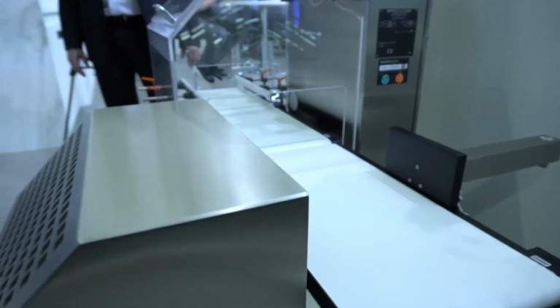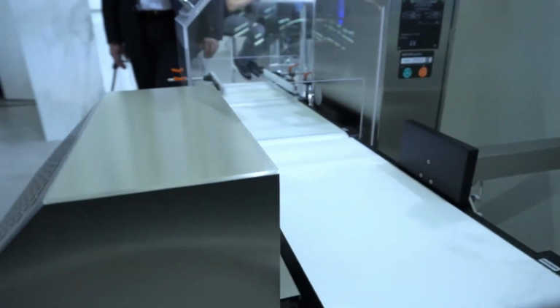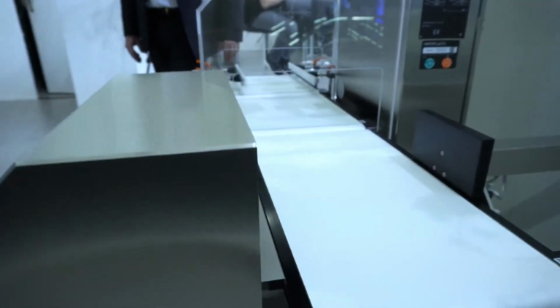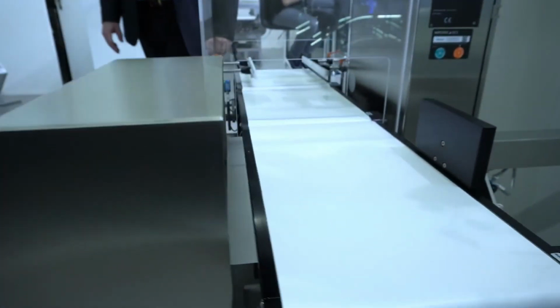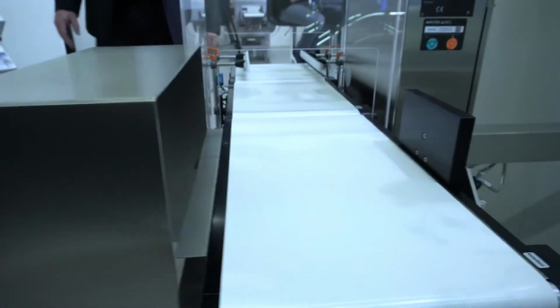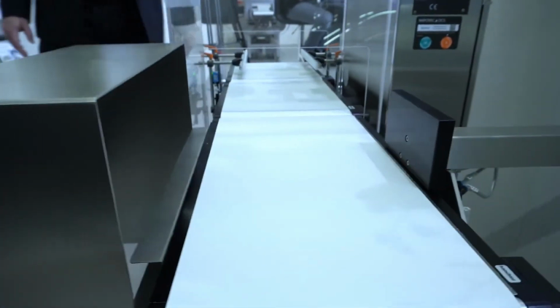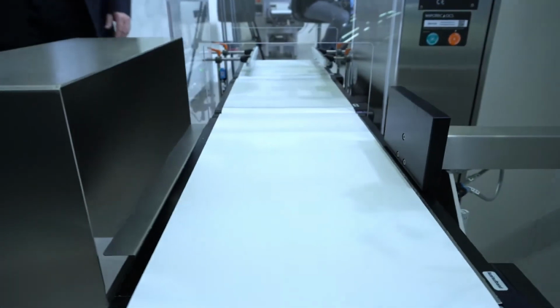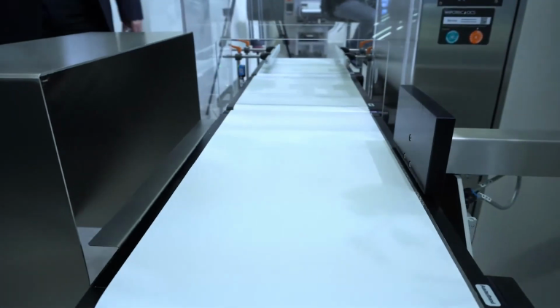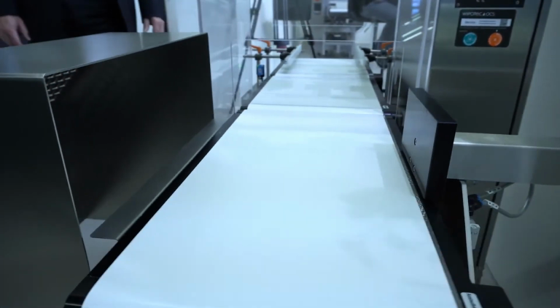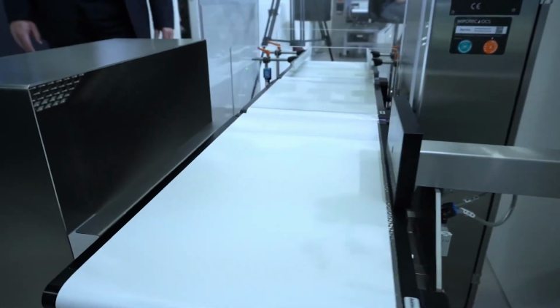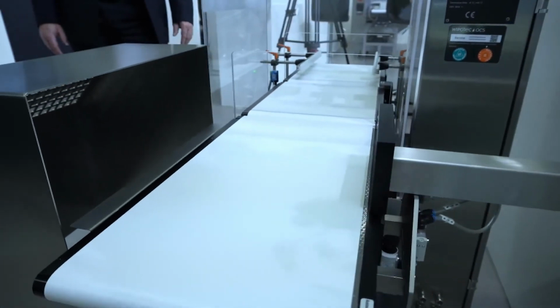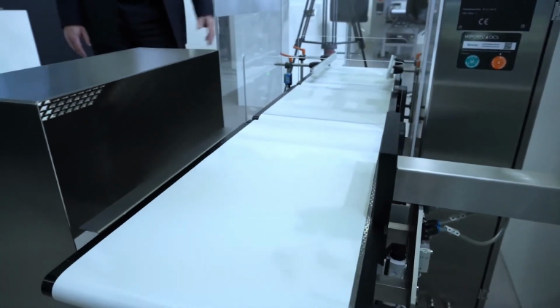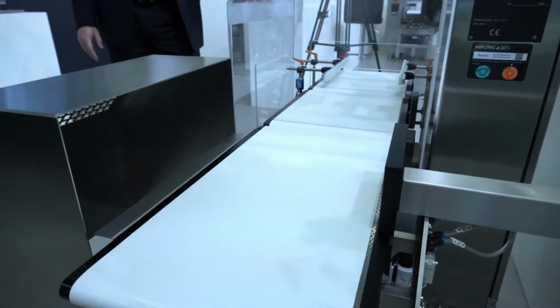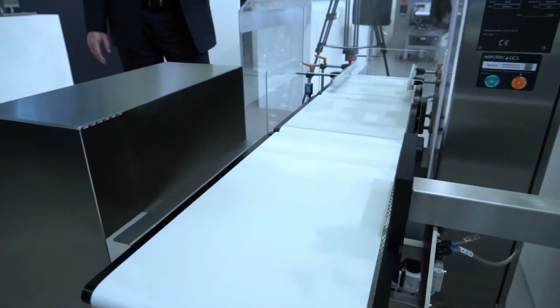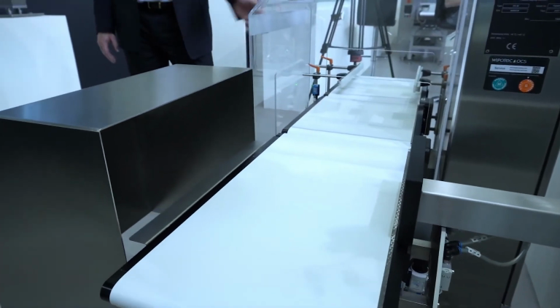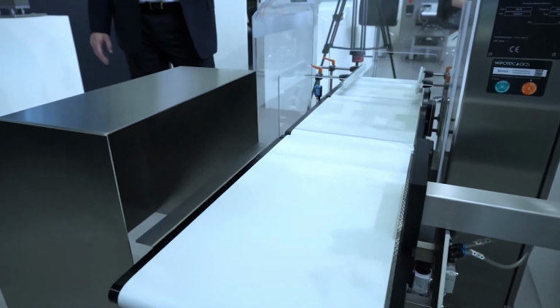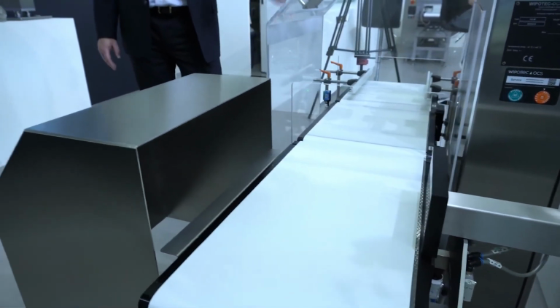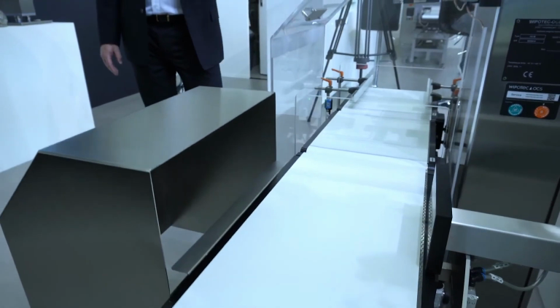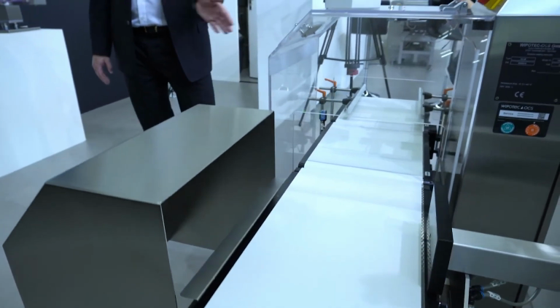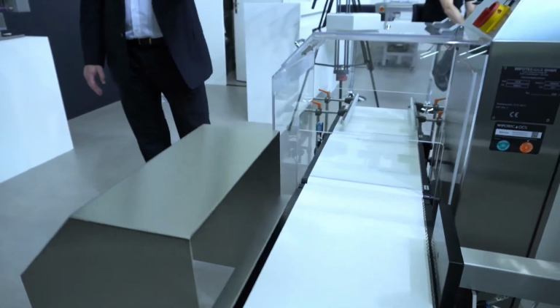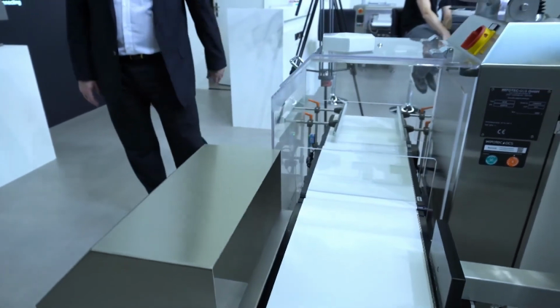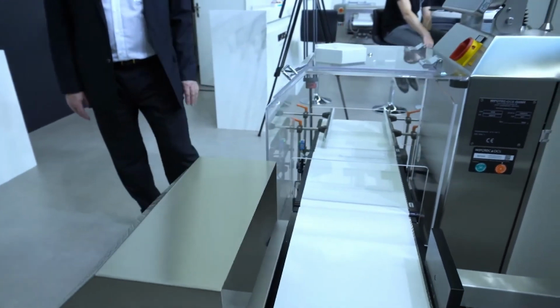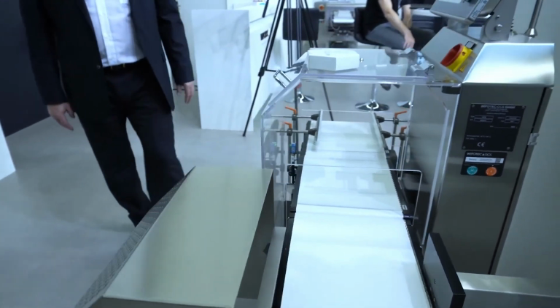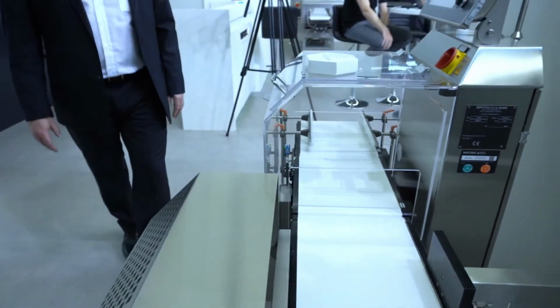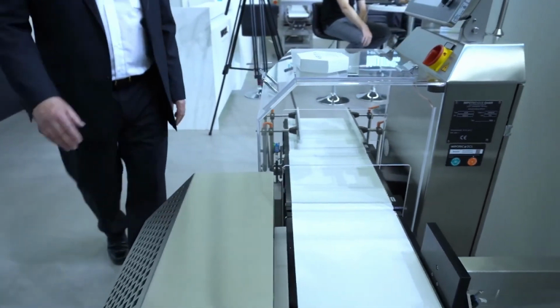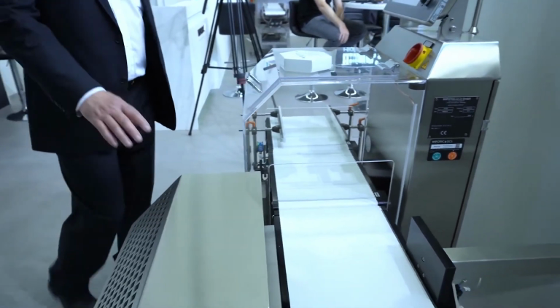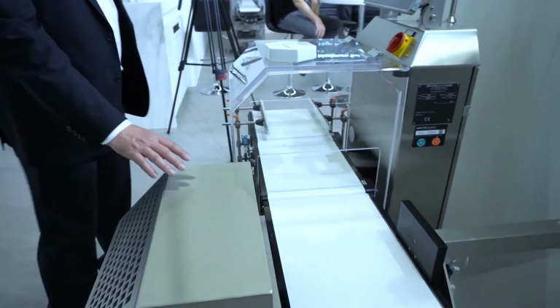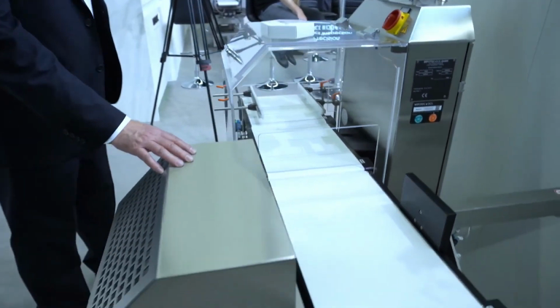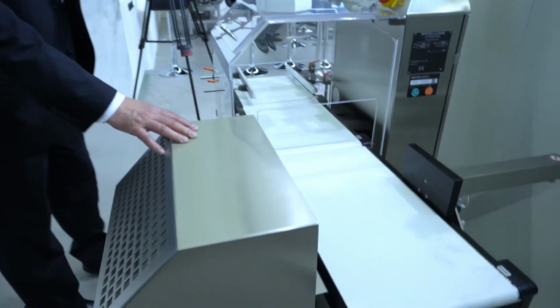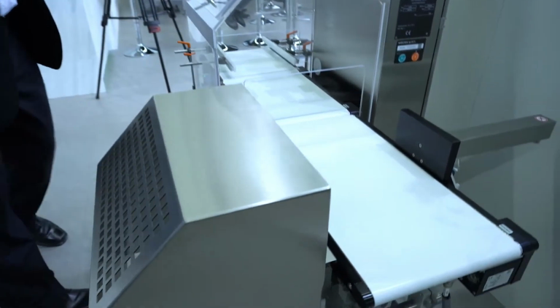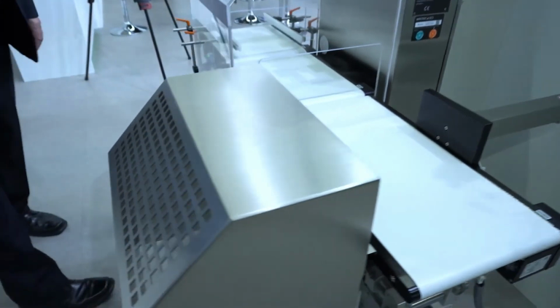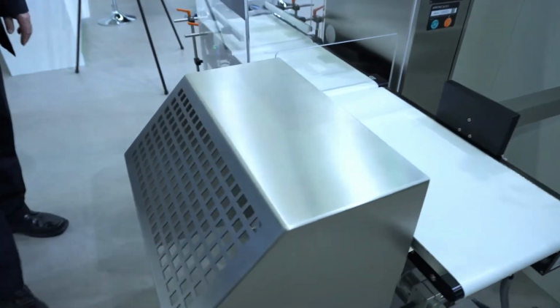Of course this machine has different conveyor systems: an in-feed conveyor, a vein conveyor, and an out-feed conveyor, and of course a rejecting device on the out-feed conveyor.